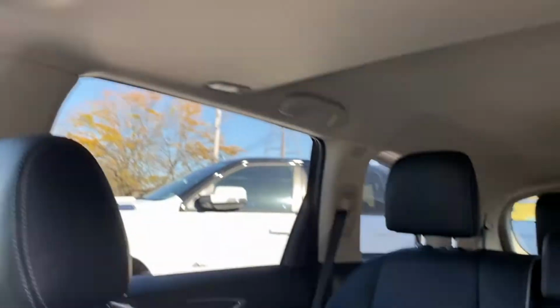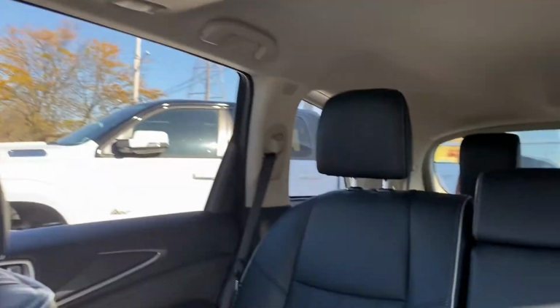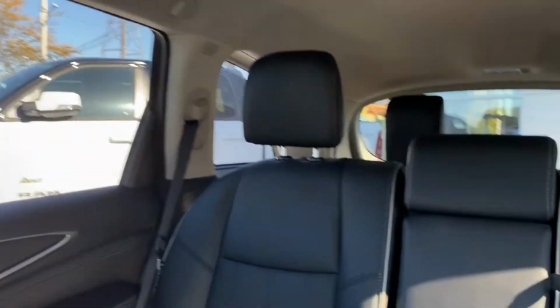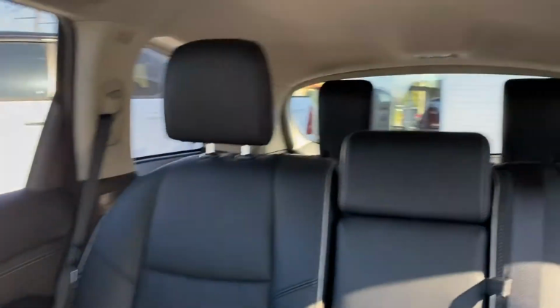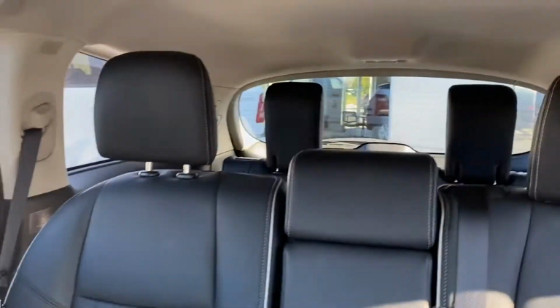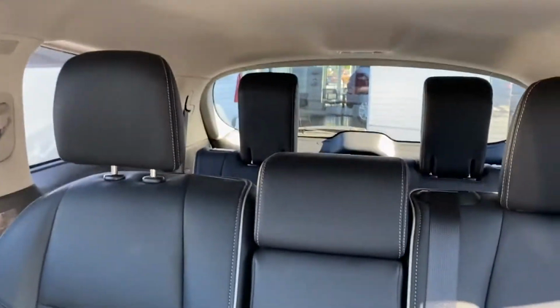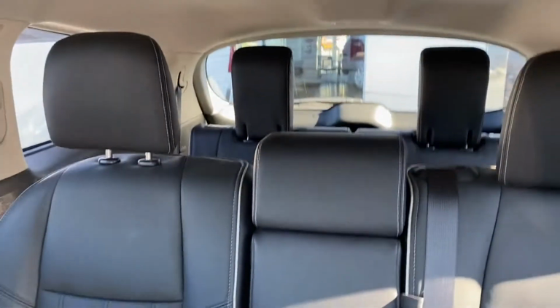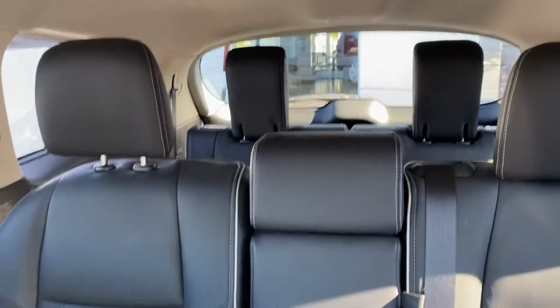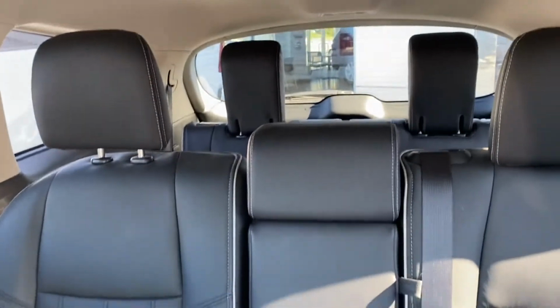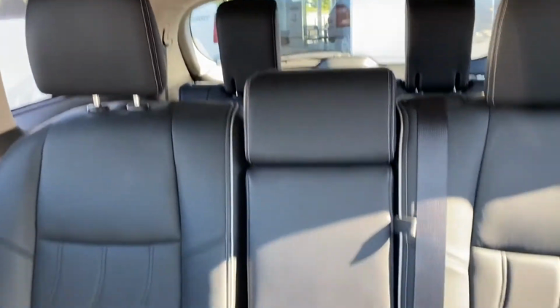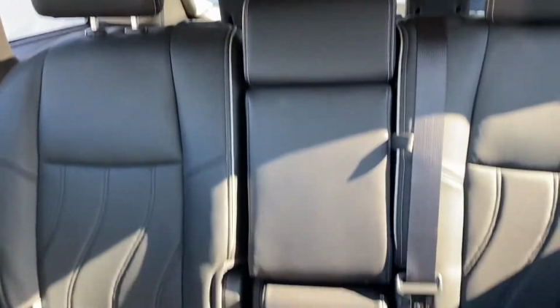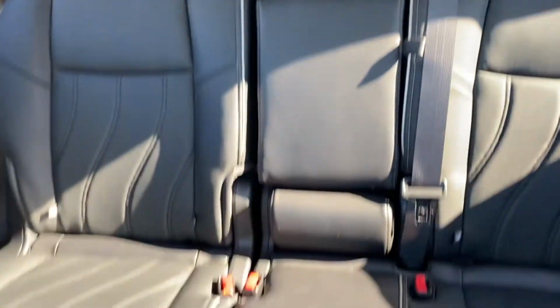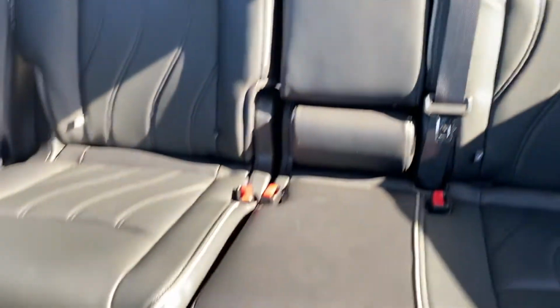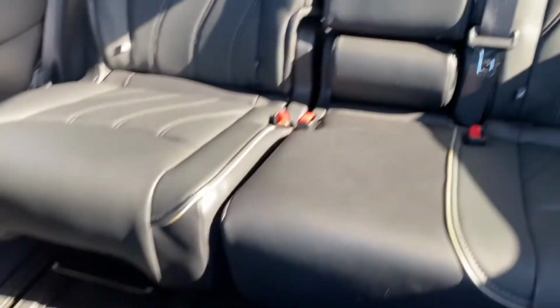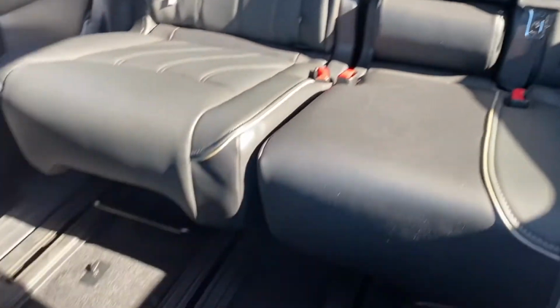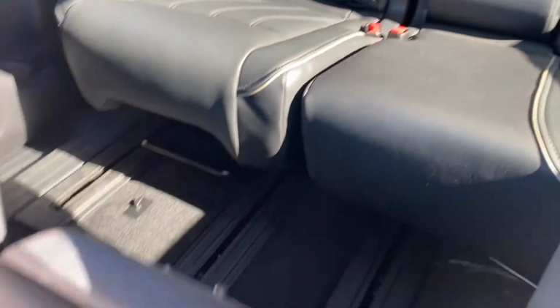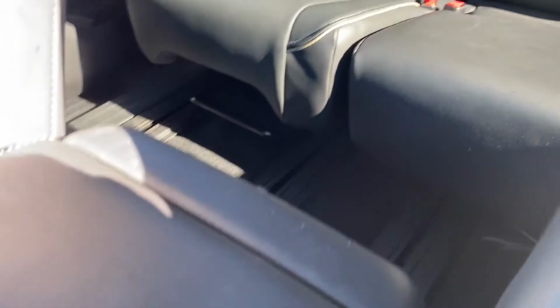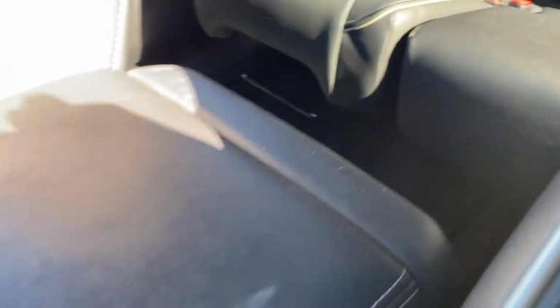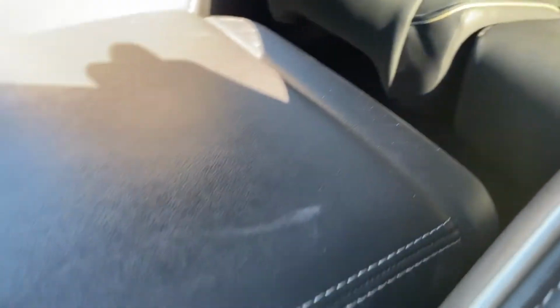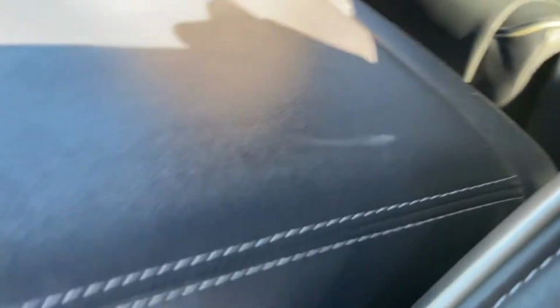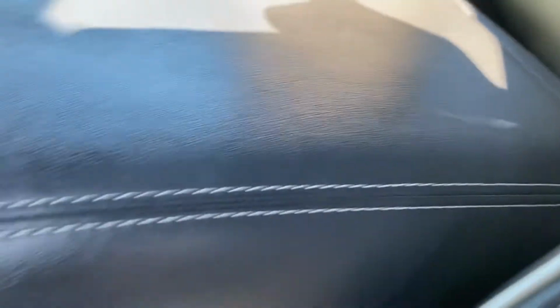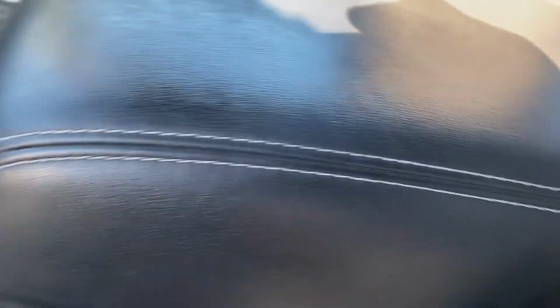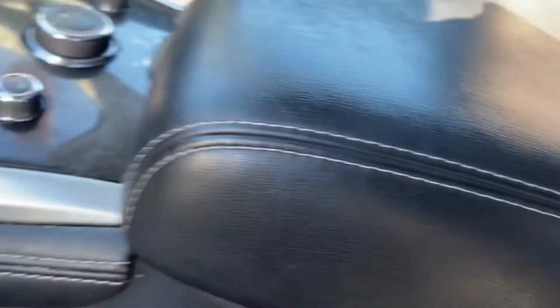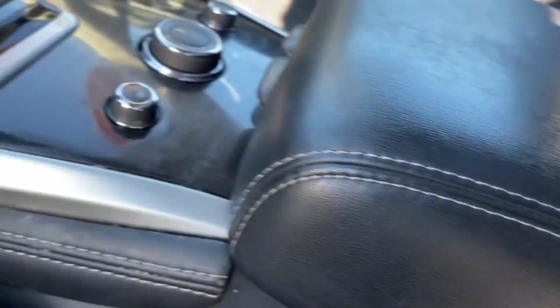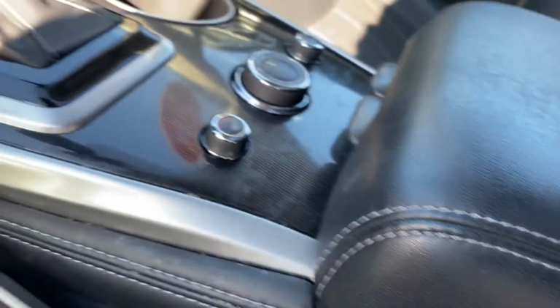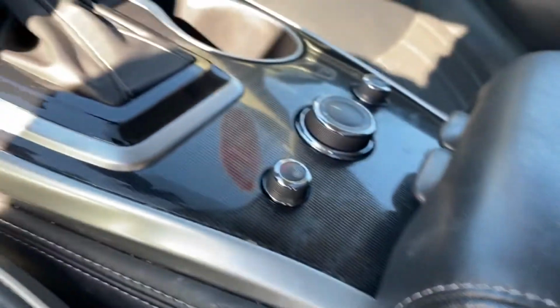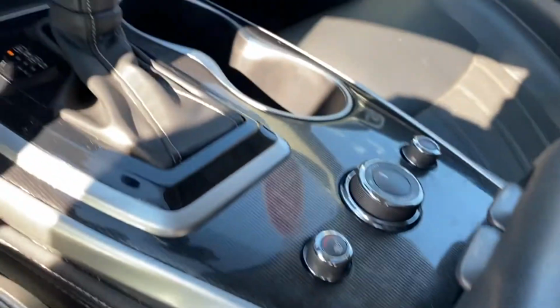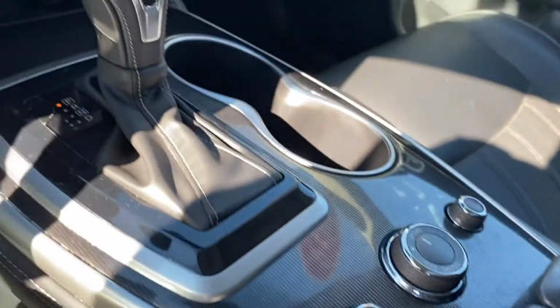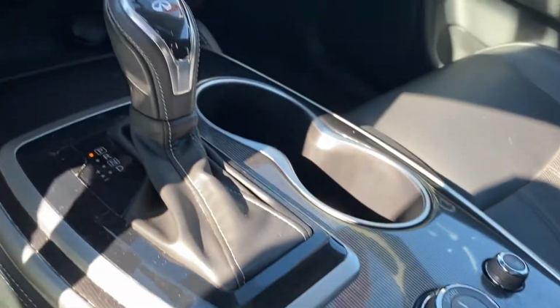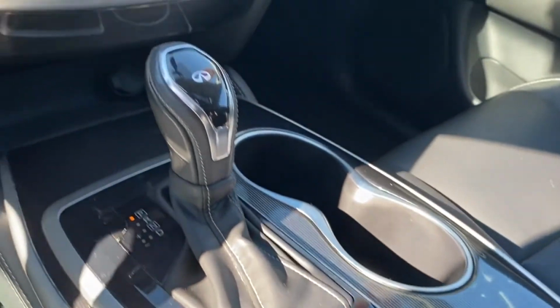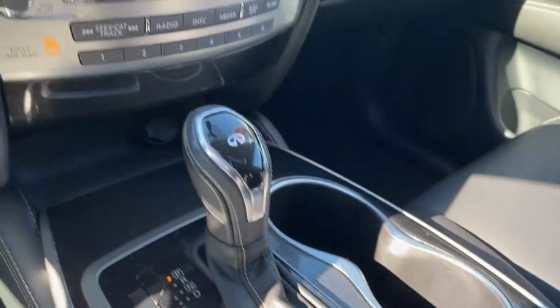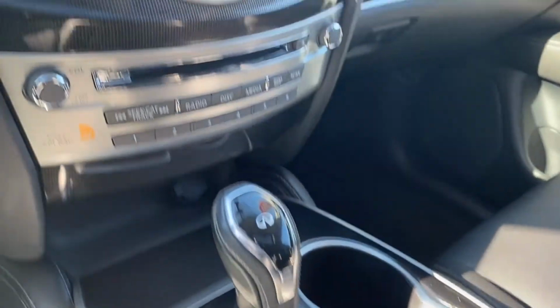Also included are rear air conditioning, power driver's seat, power passenger seat, pass-through rear seat, Bluetooth, and power lift gate.